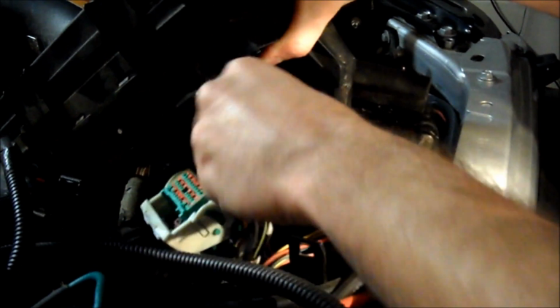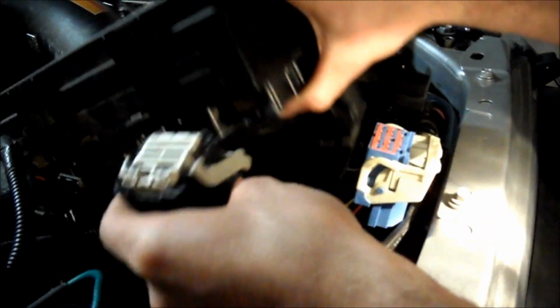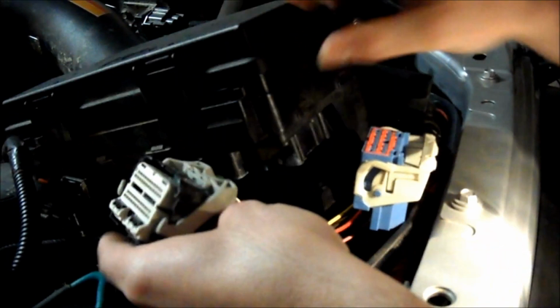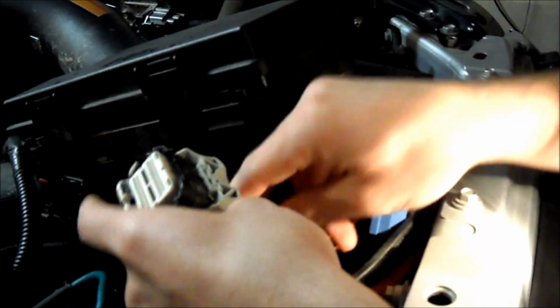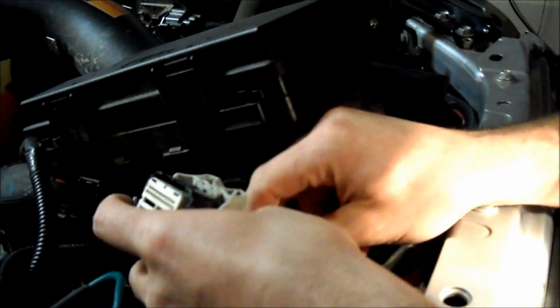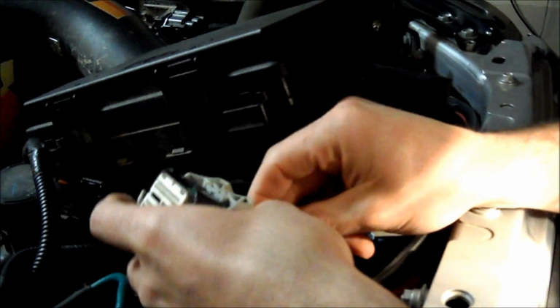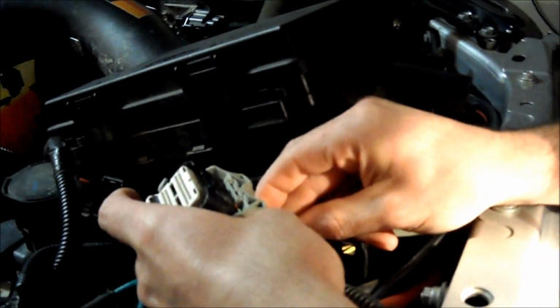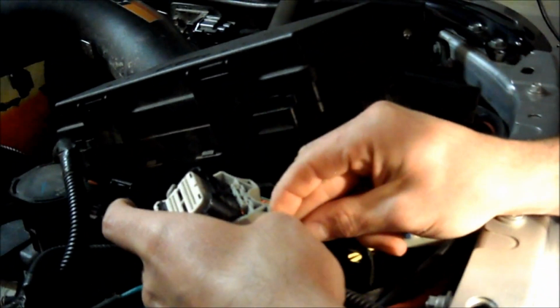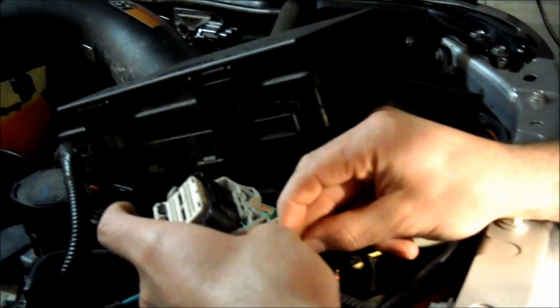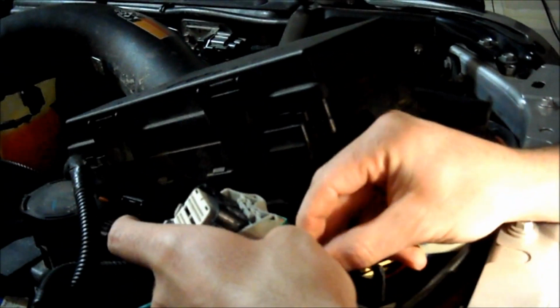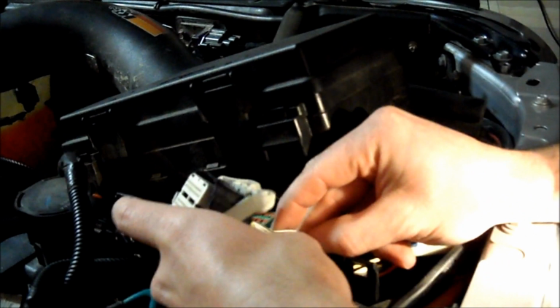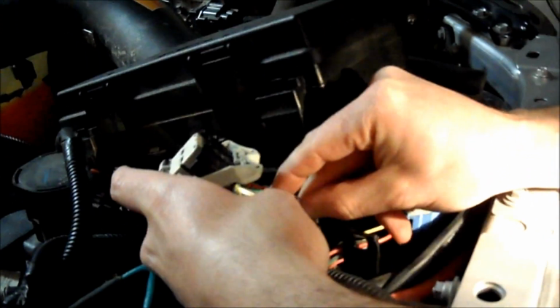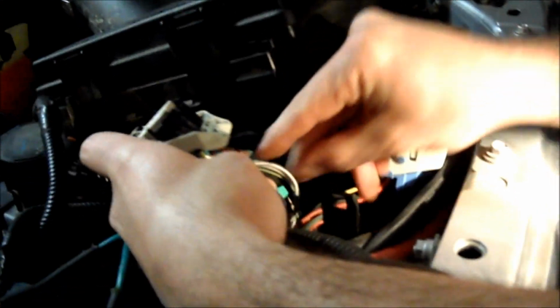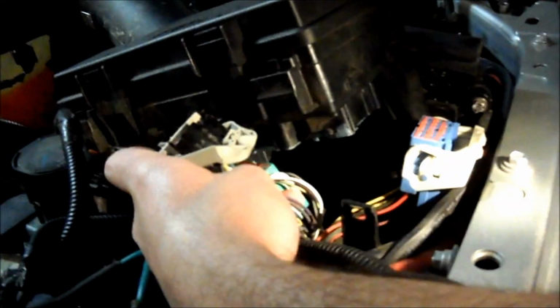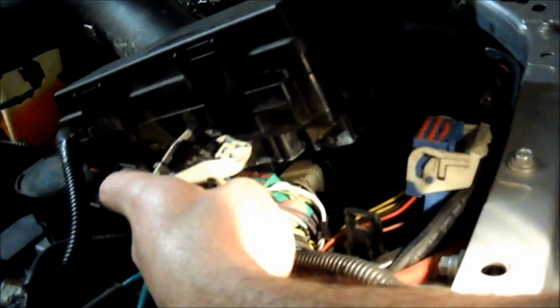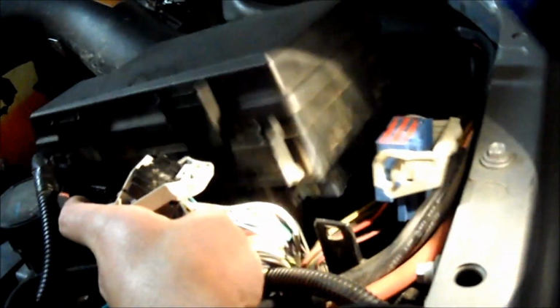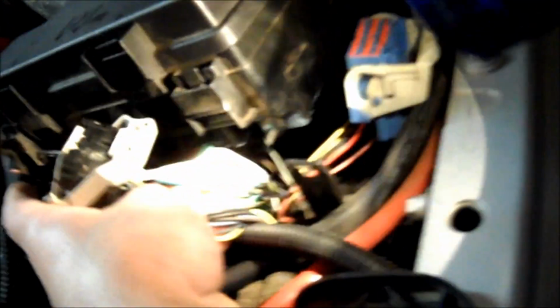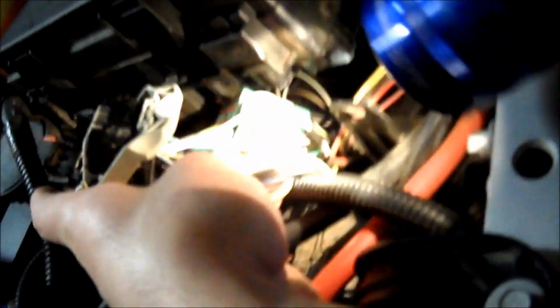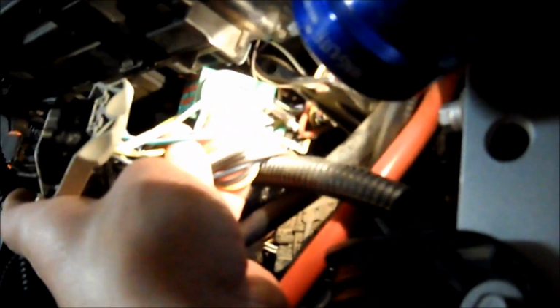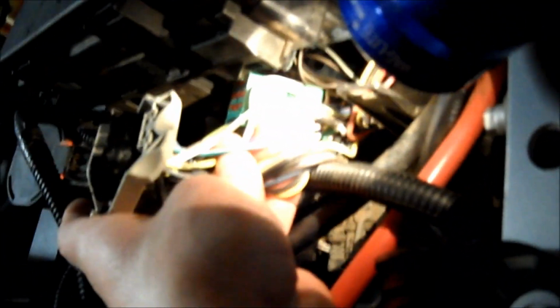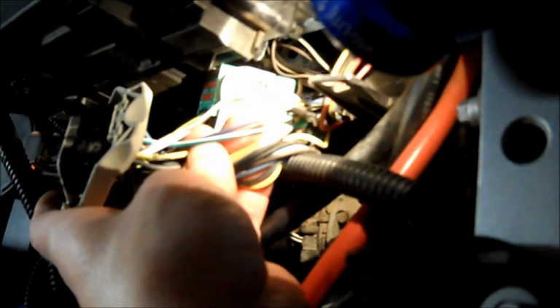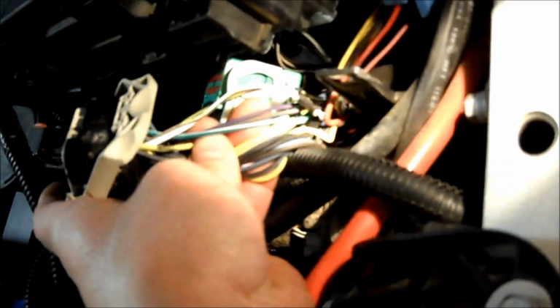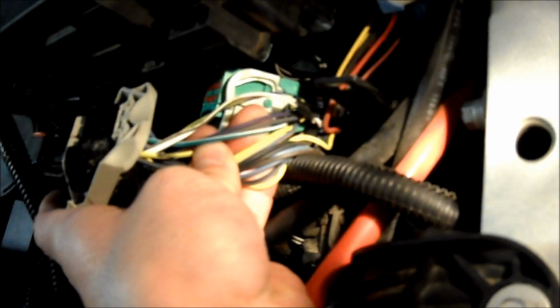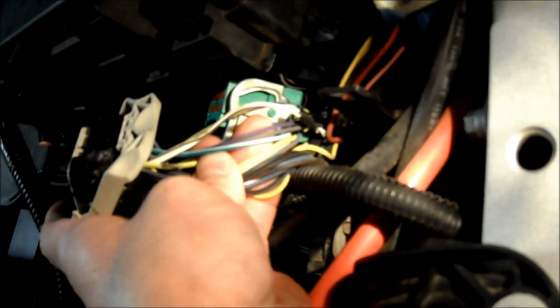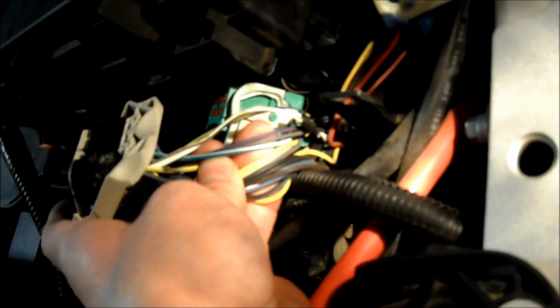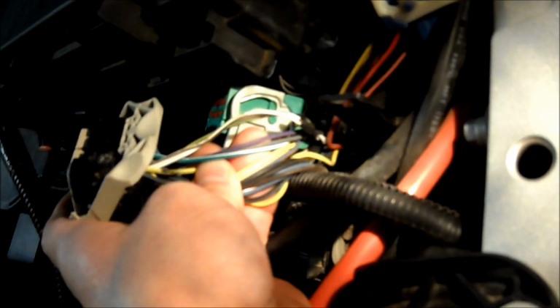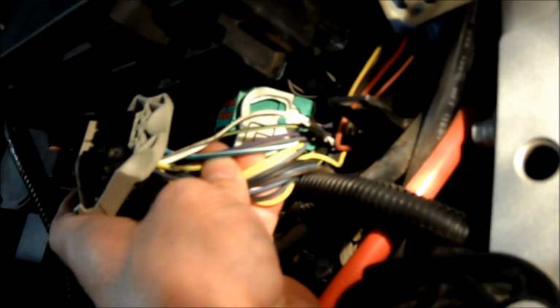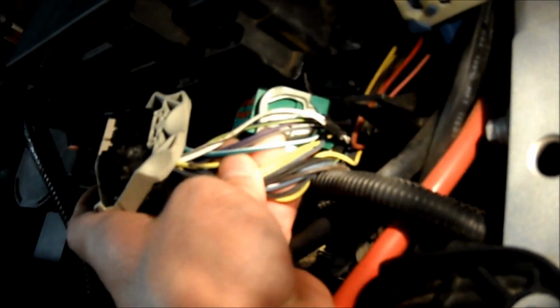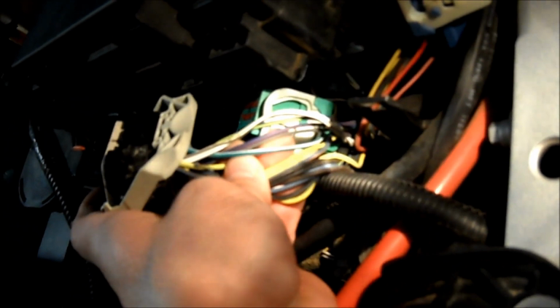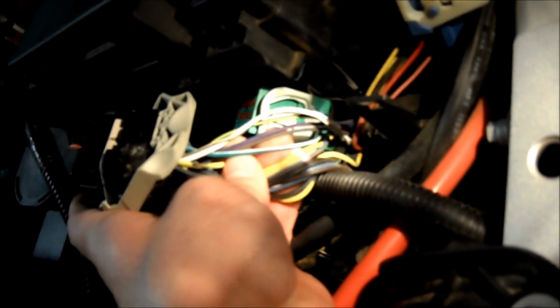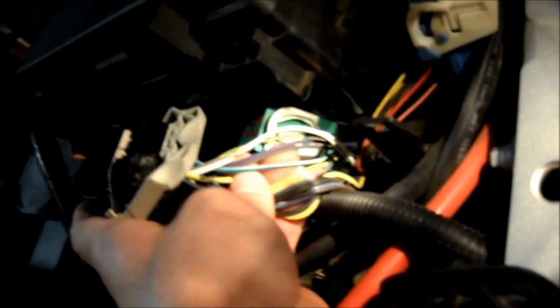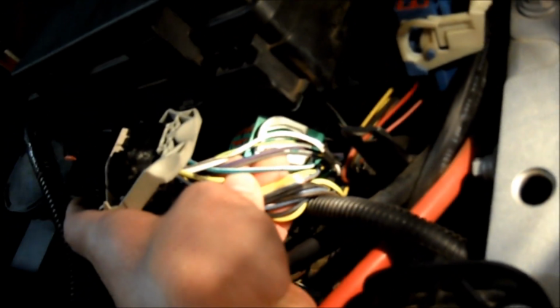You're looking for two purple wires — one has a blue tracer and one has a green tracer. I don't know how well you can see that, the lighting is pretty bad, but they're right here, side by side.